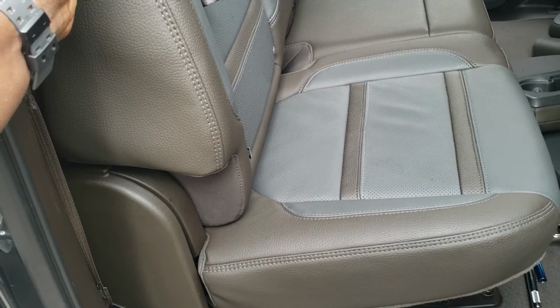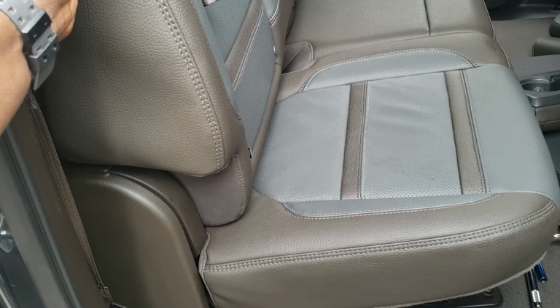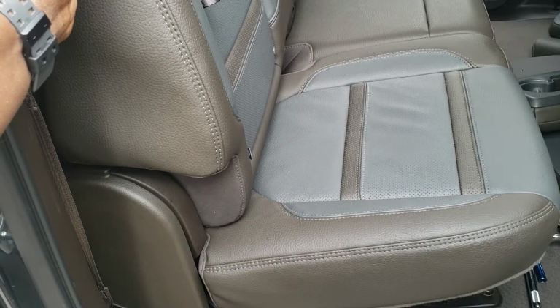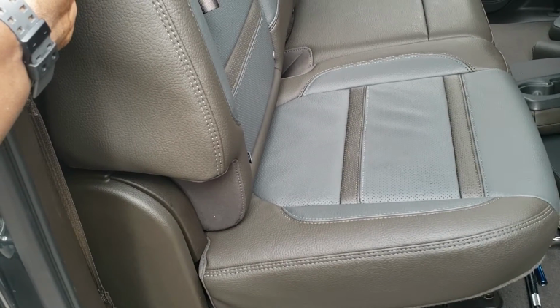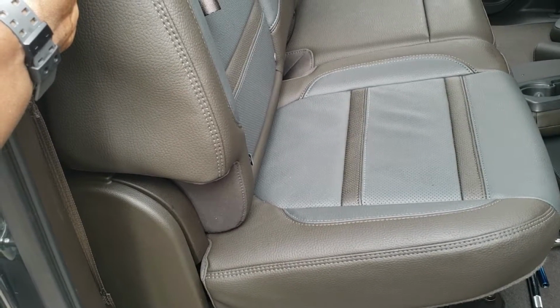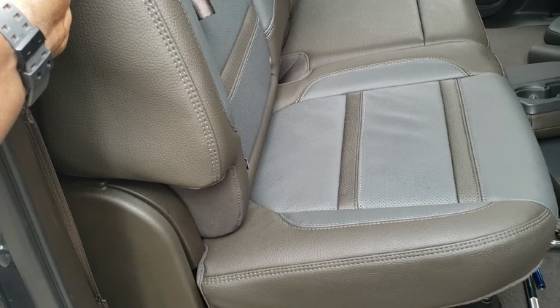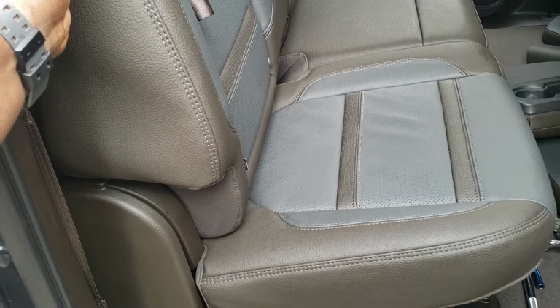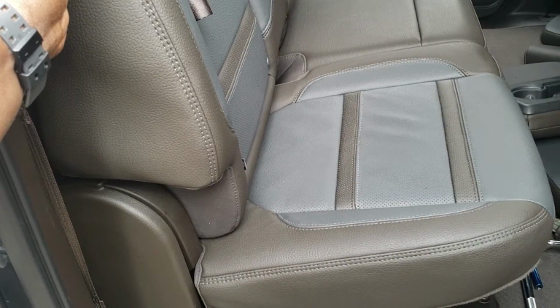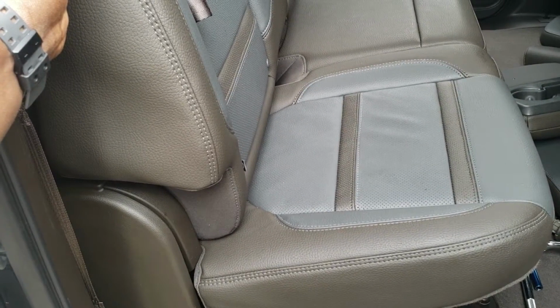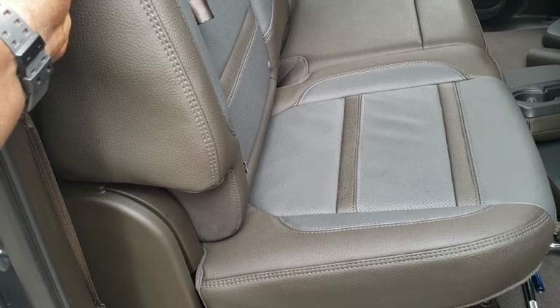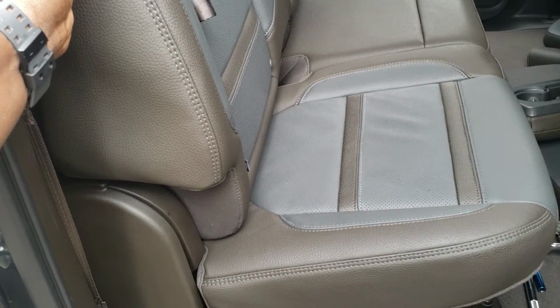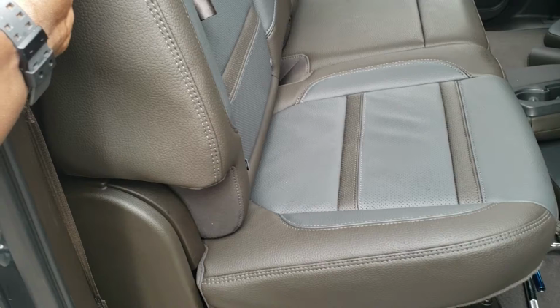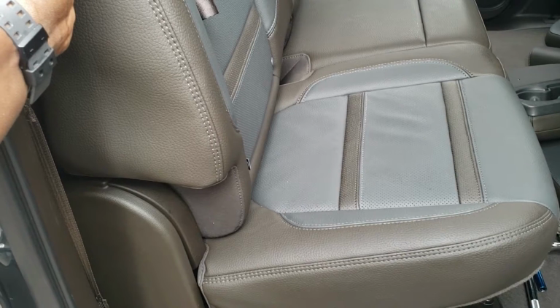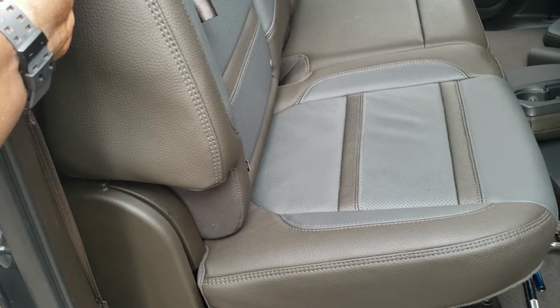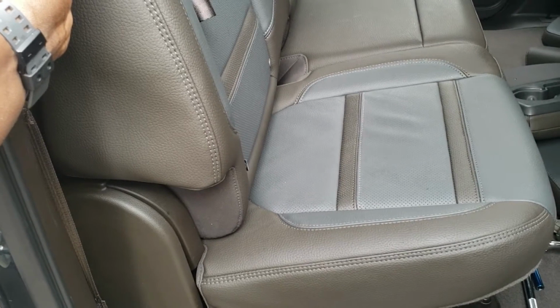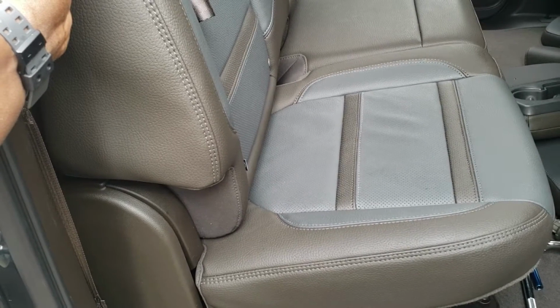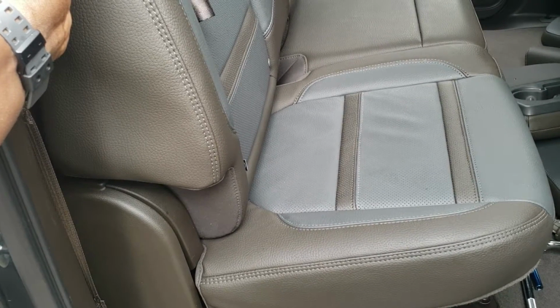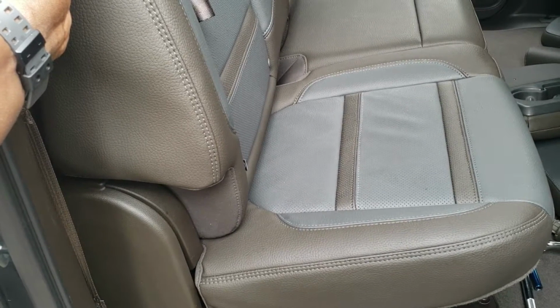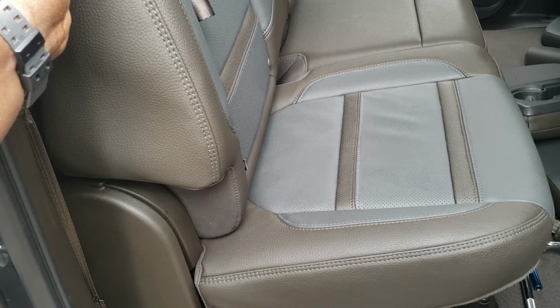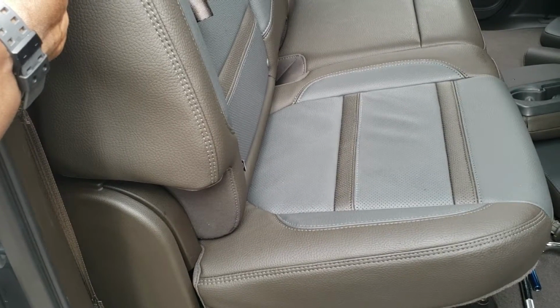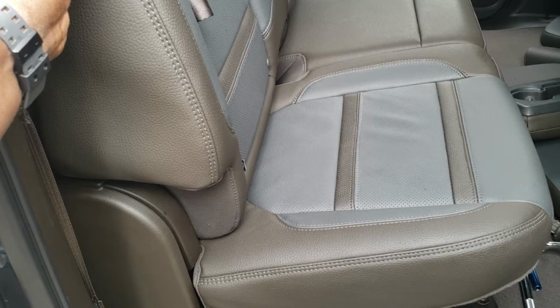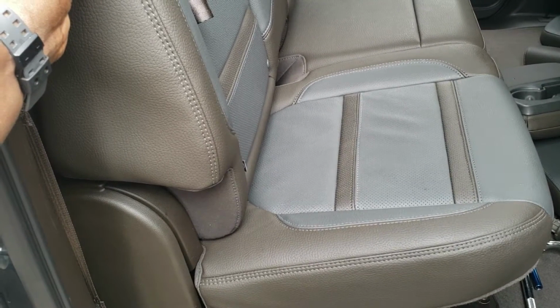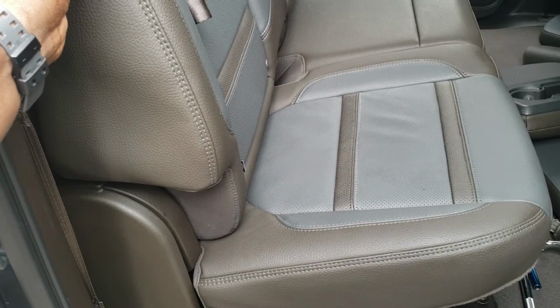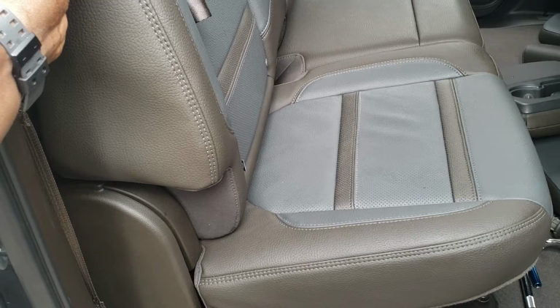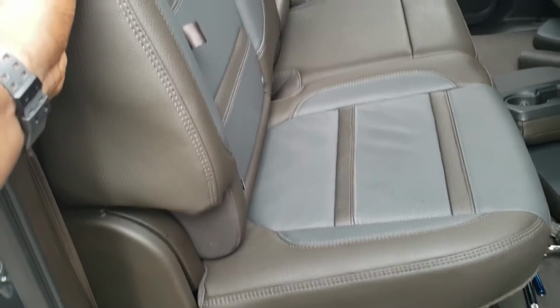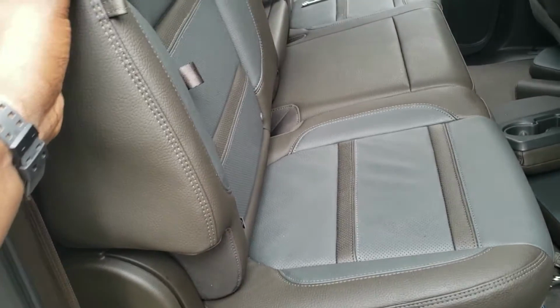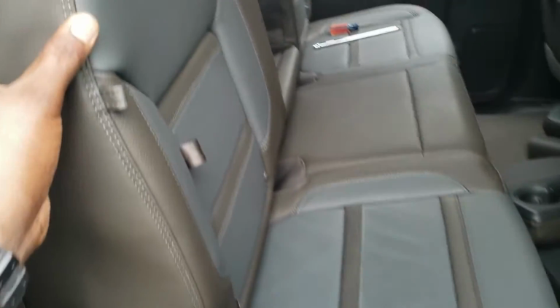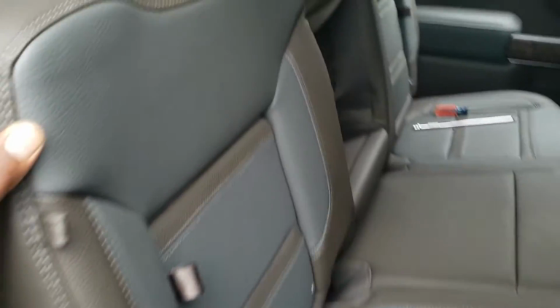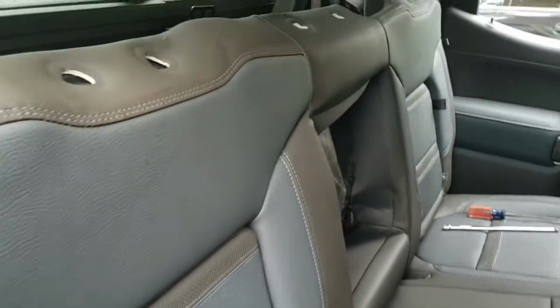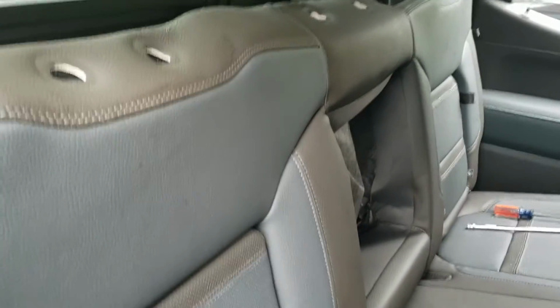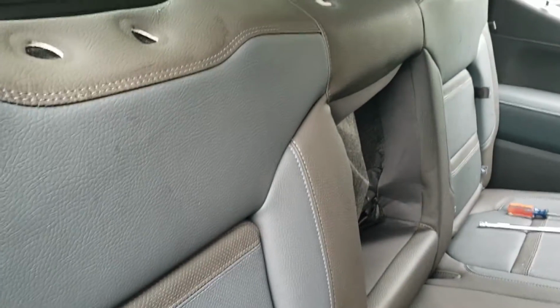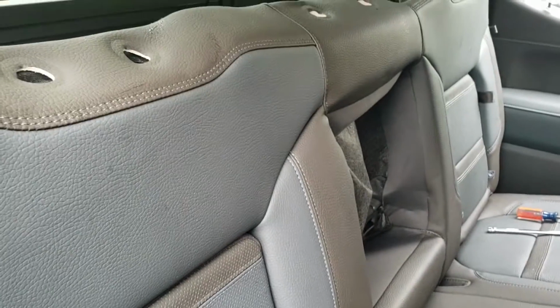What I realized is pretty much the only way you can access that bolt is if you have a shallow socket or a power tool like a power wrench. Other than that, you have to take the back and the top of the back seat out — so that's what I've been trying to do for a few minutes.